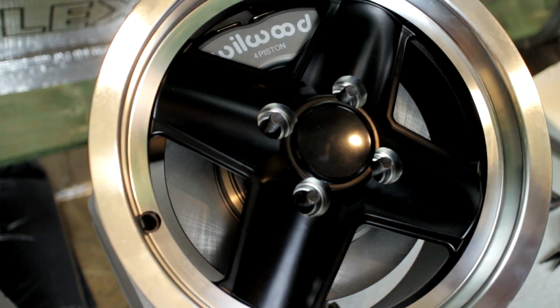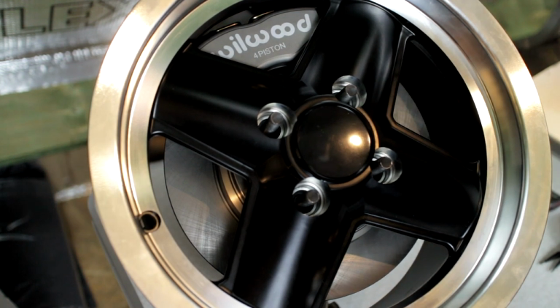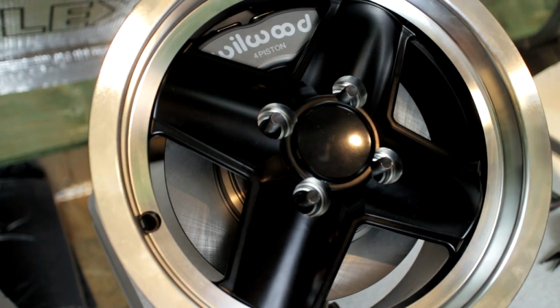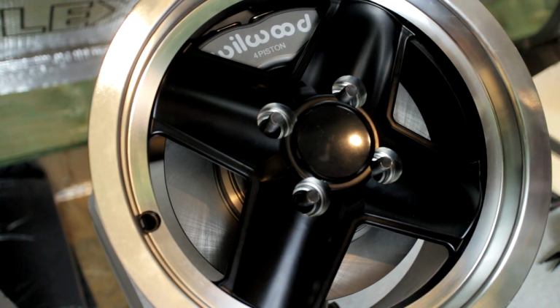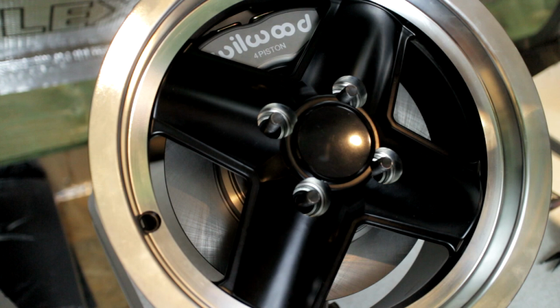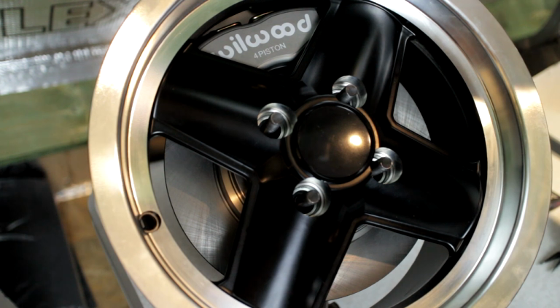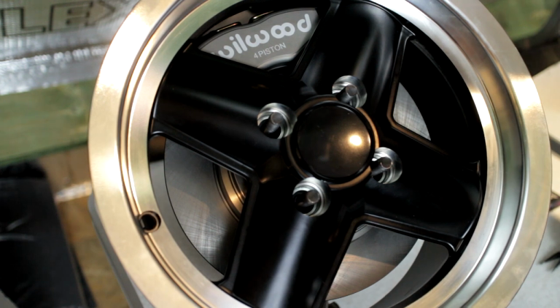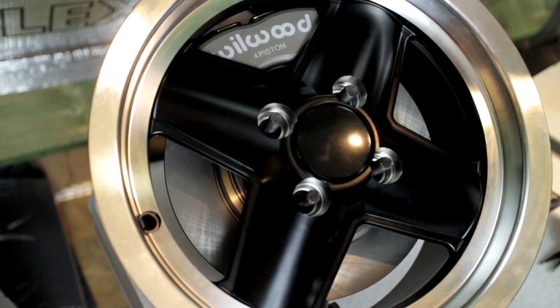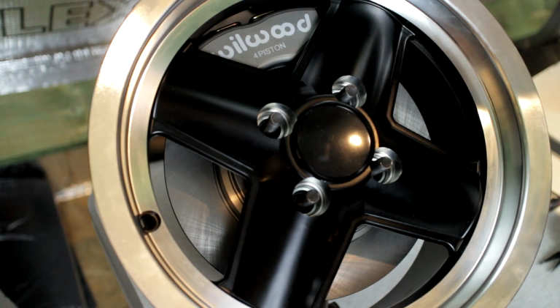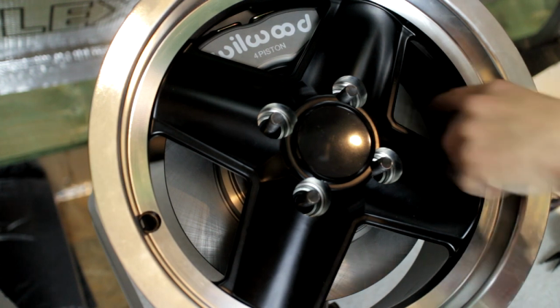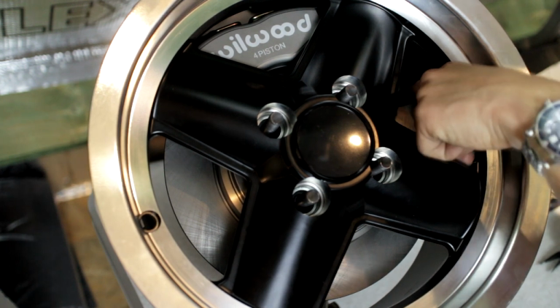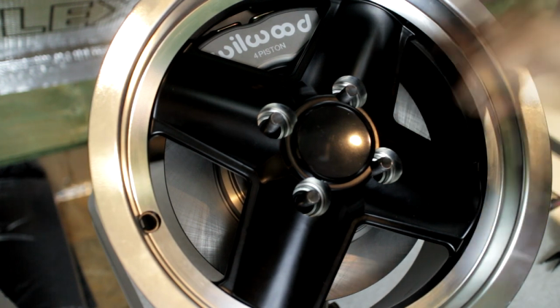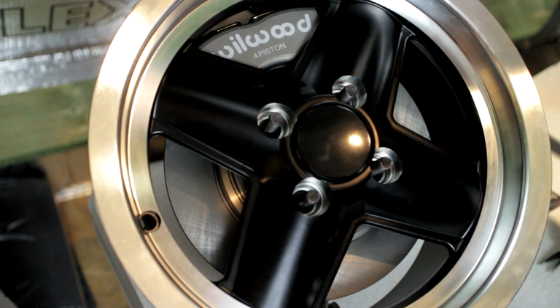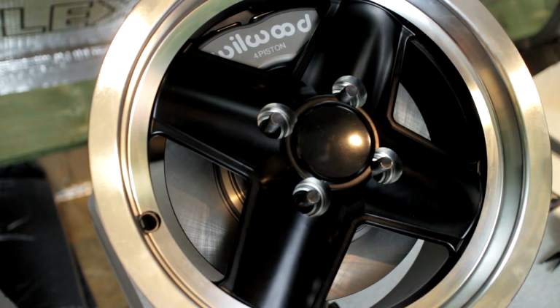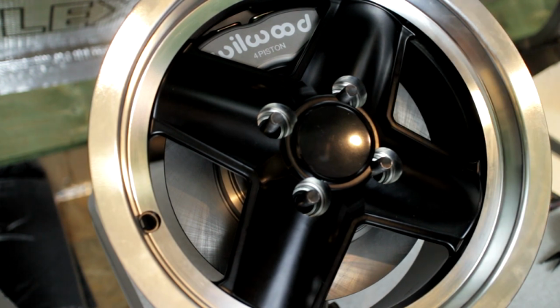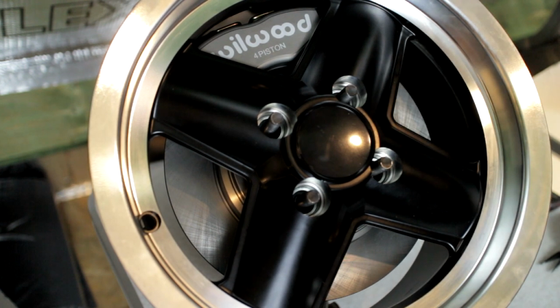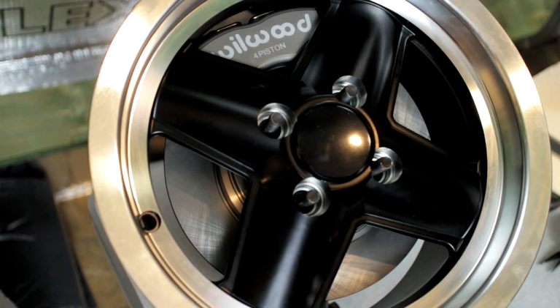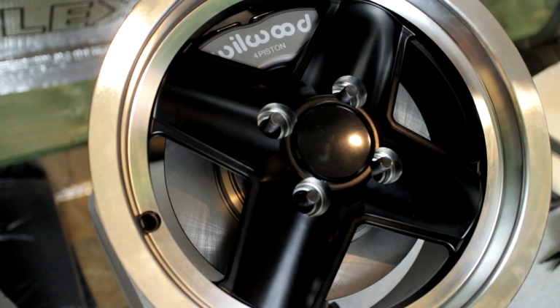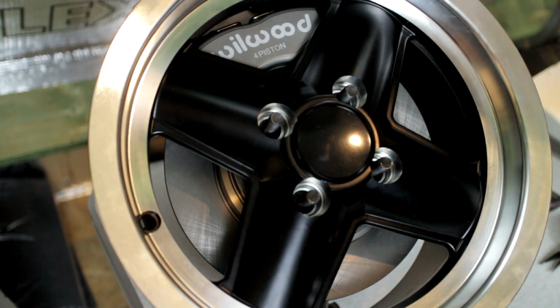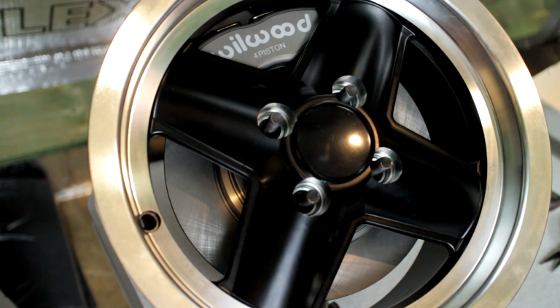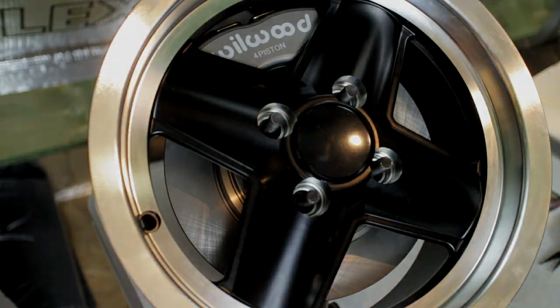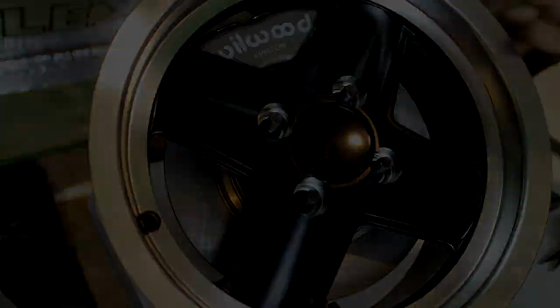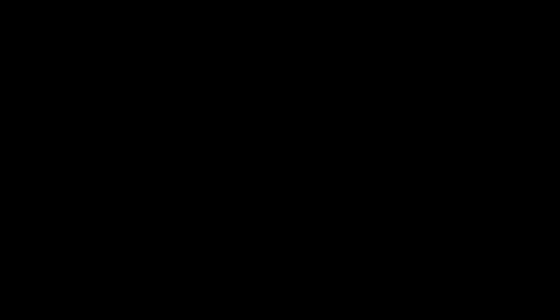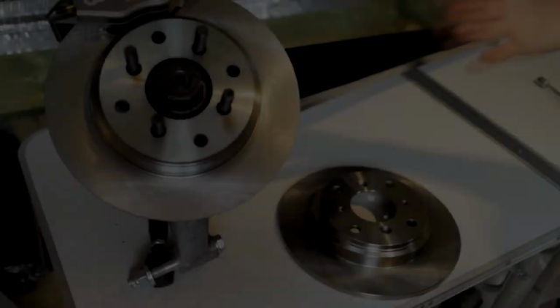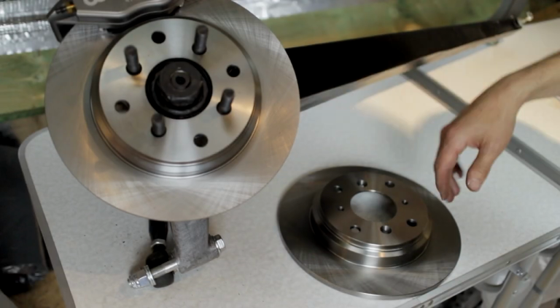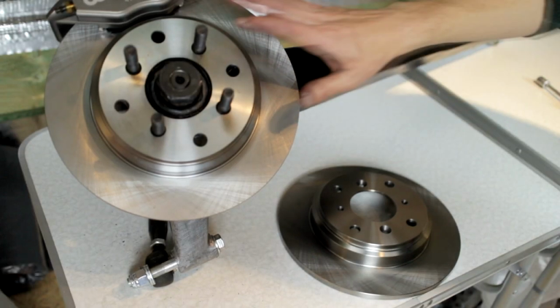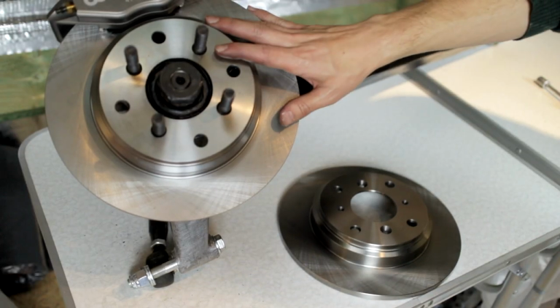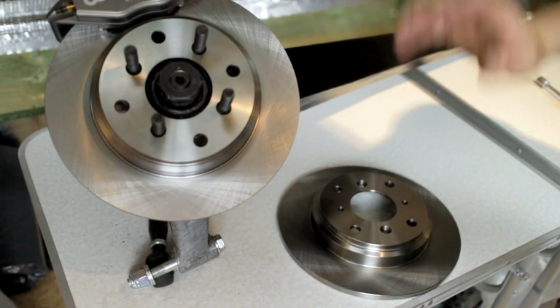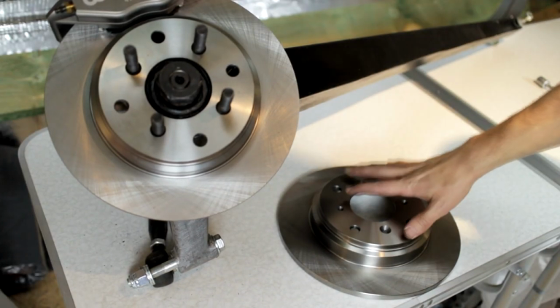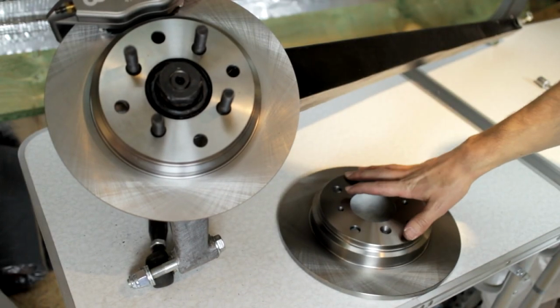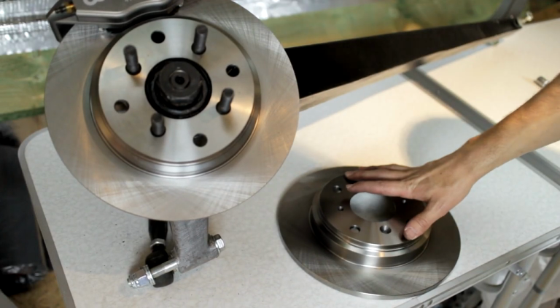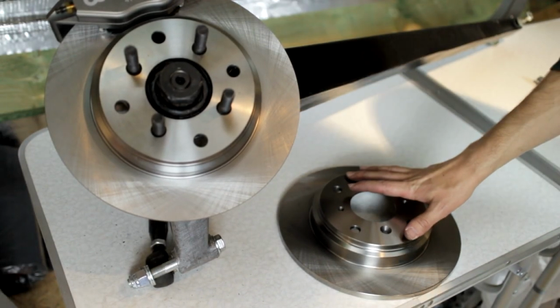Now I'll show you the small modification that you will need to make to the Honda disc before you use it. Here you can see a modified and an unmodified disc.